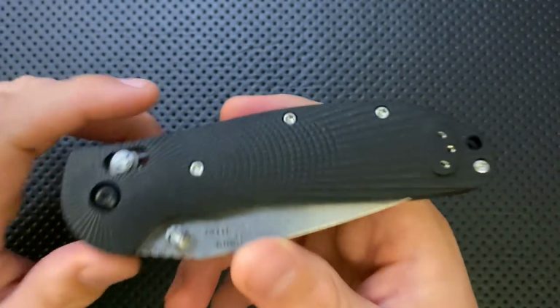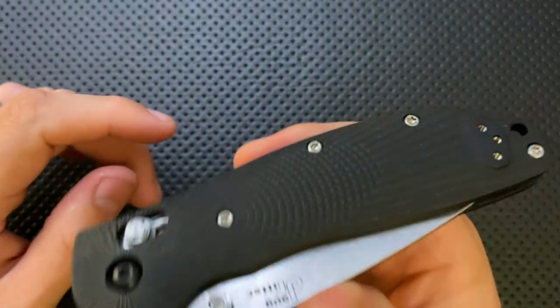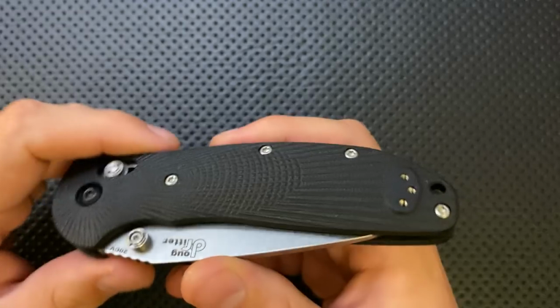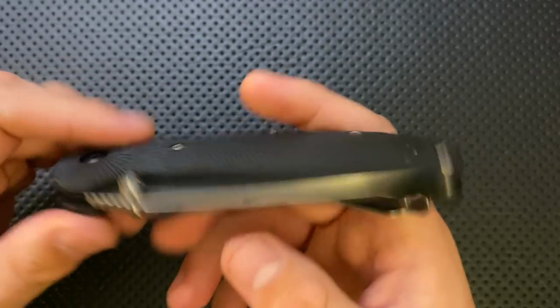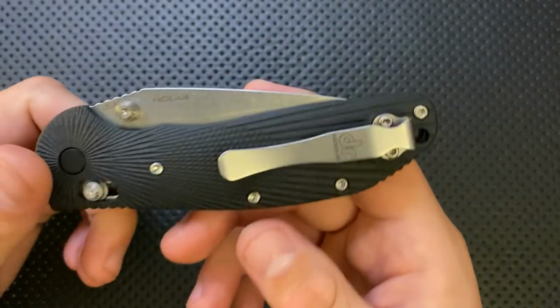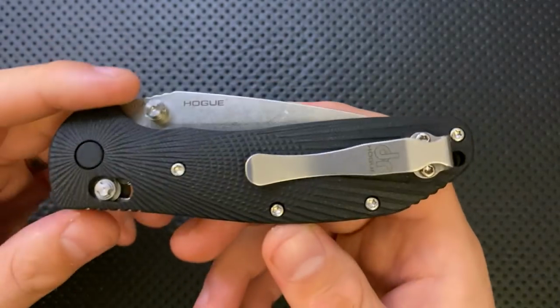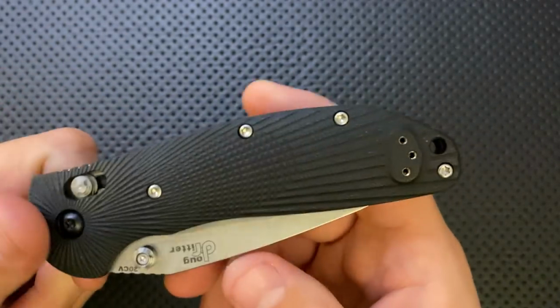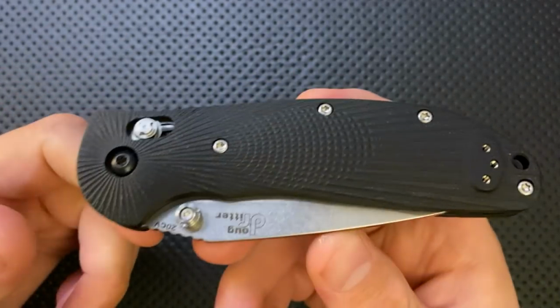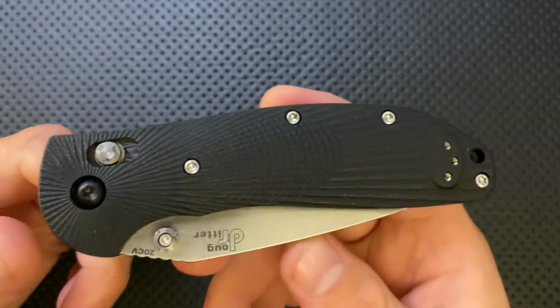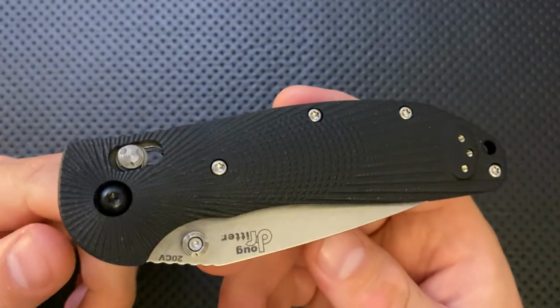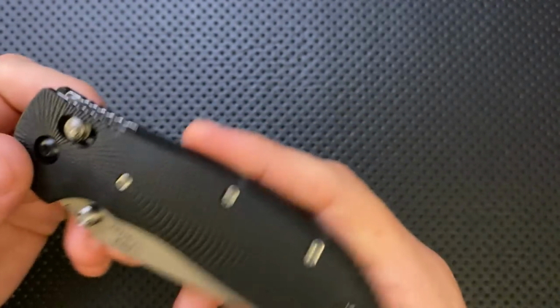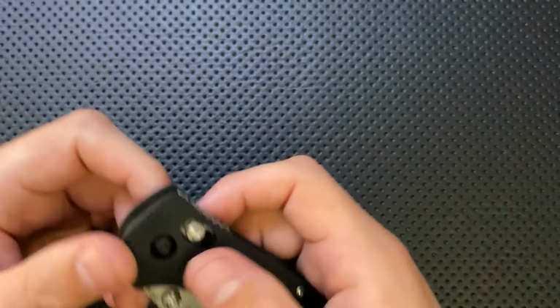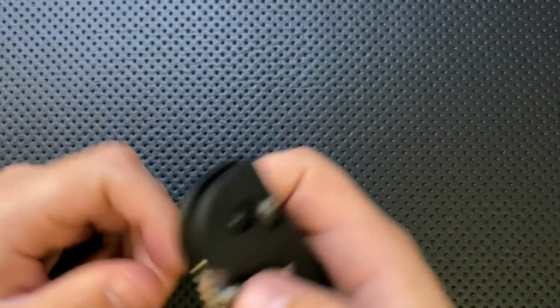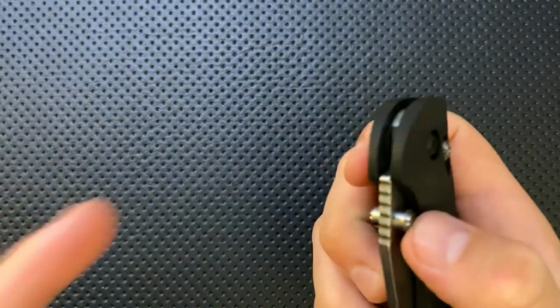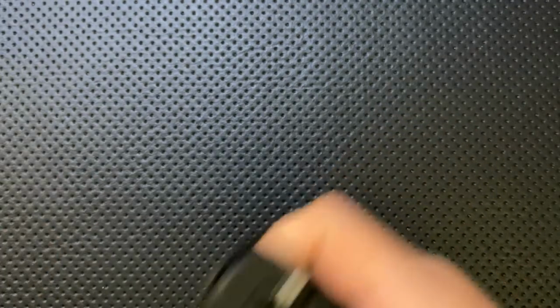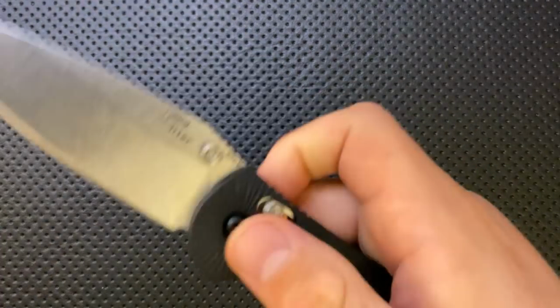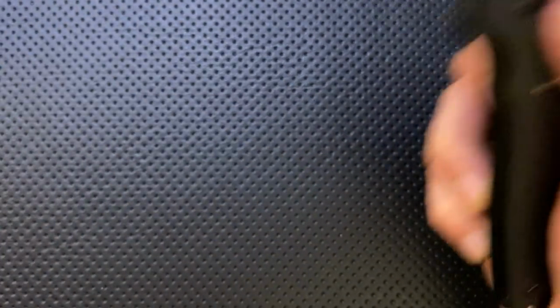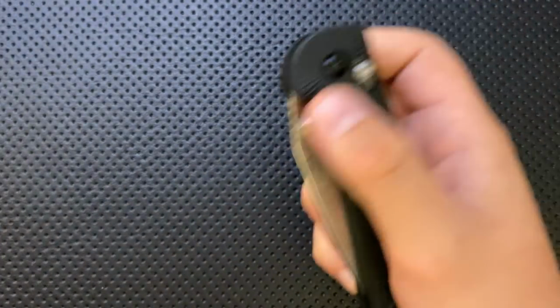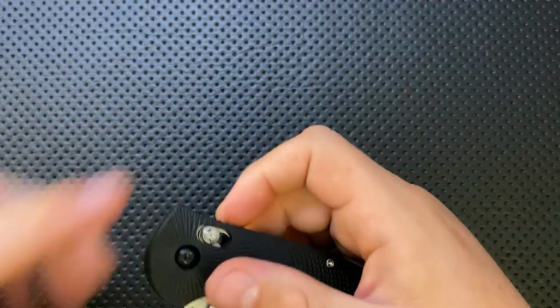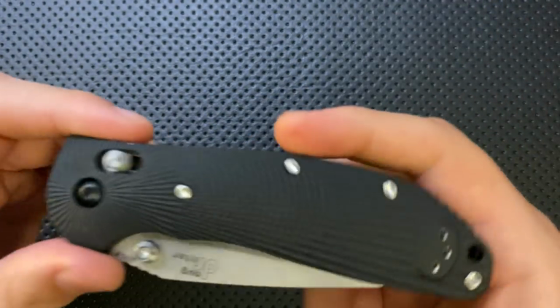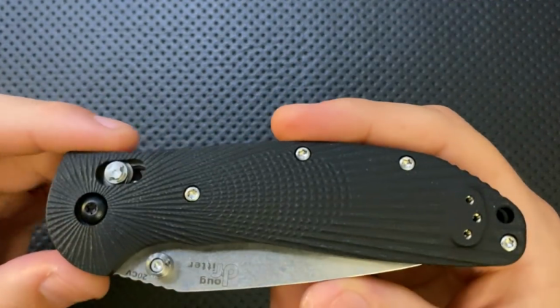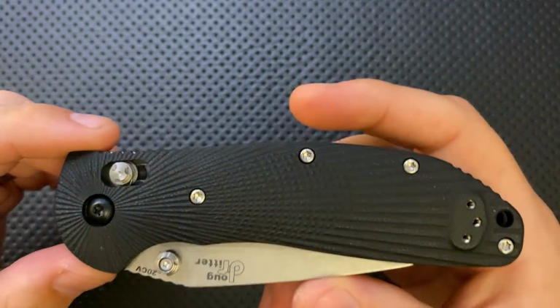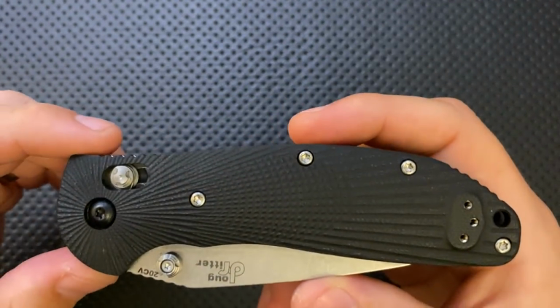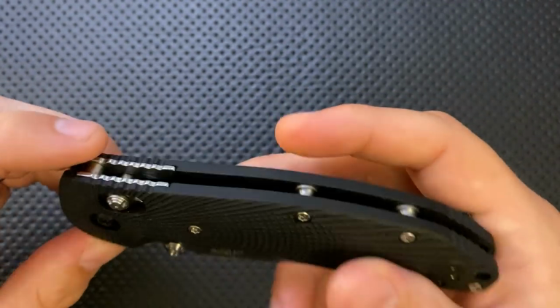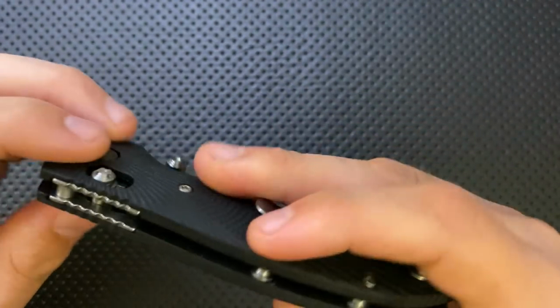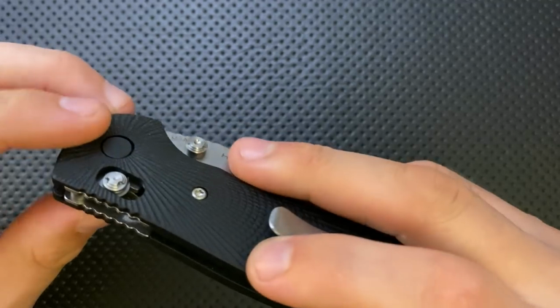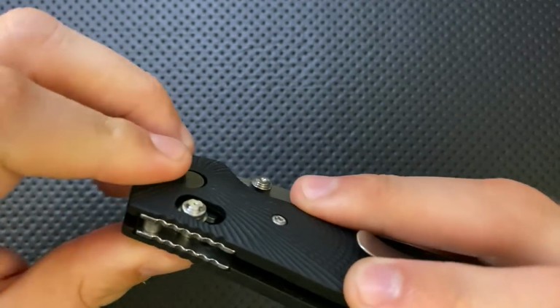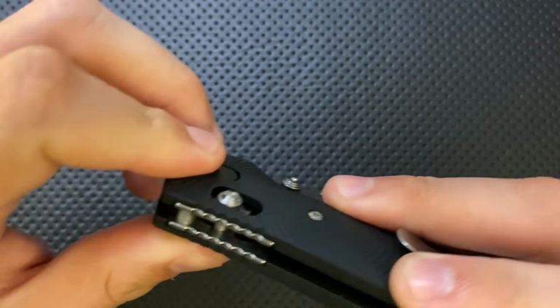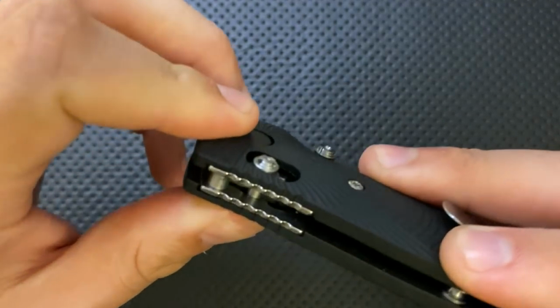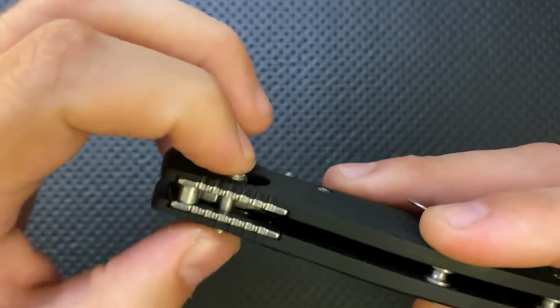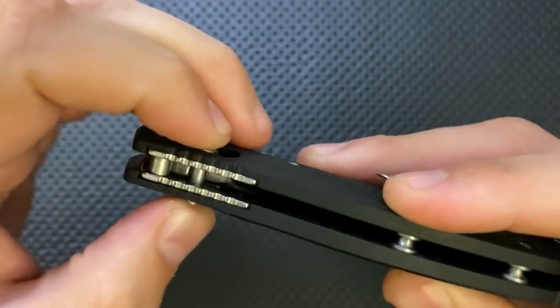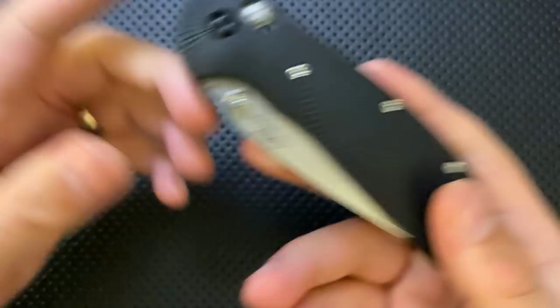Next thing — one advantage of the Able Lock, or any lock along those lines, is that it is fully ambidextrous. It is ambidextrous in a couple of ways: you can access it from either side, which is nice.